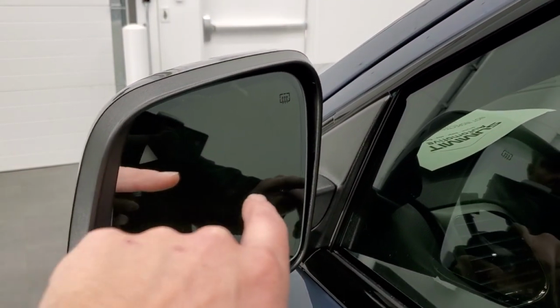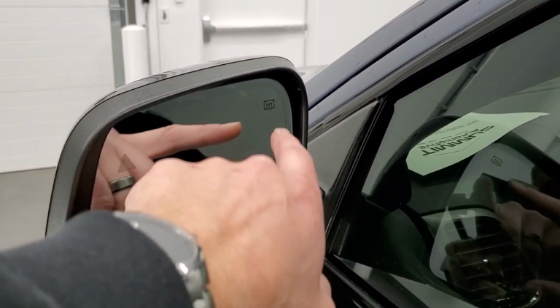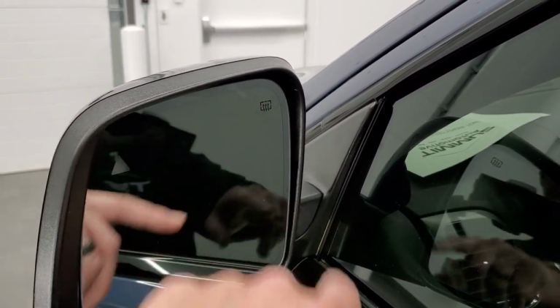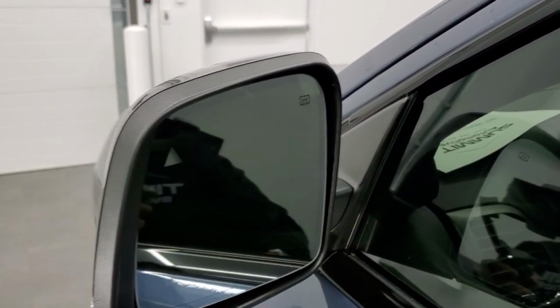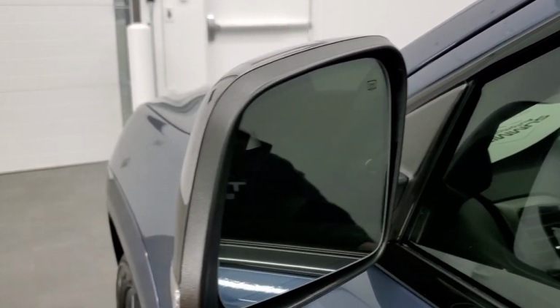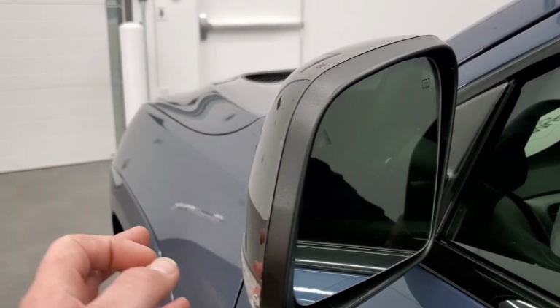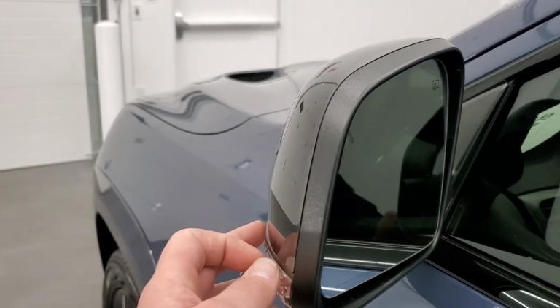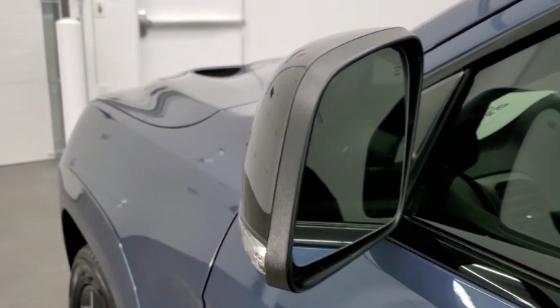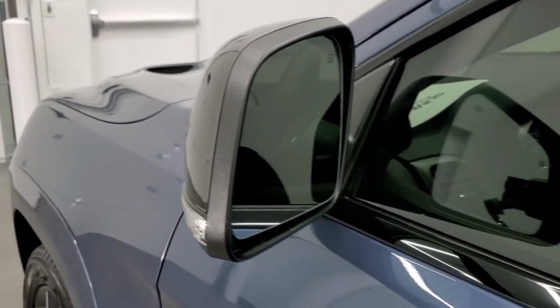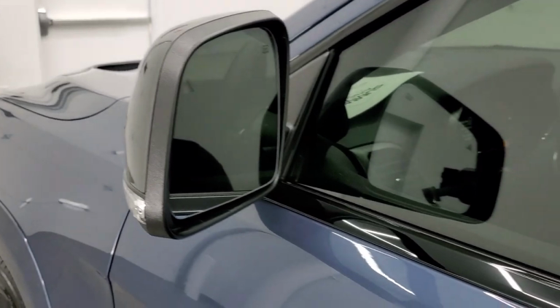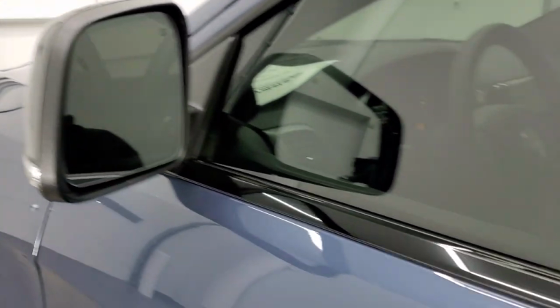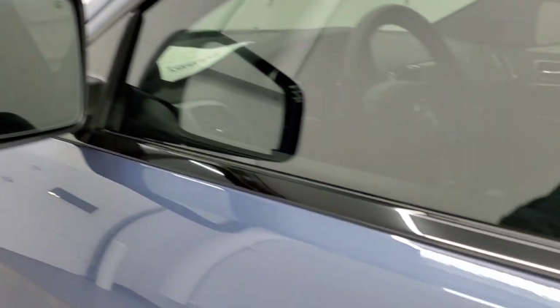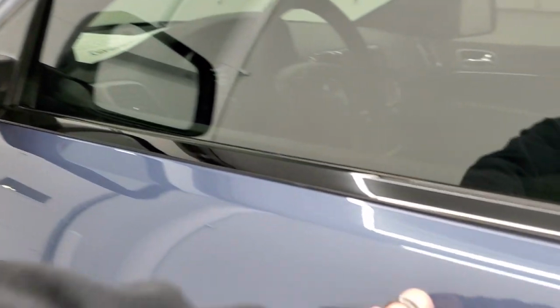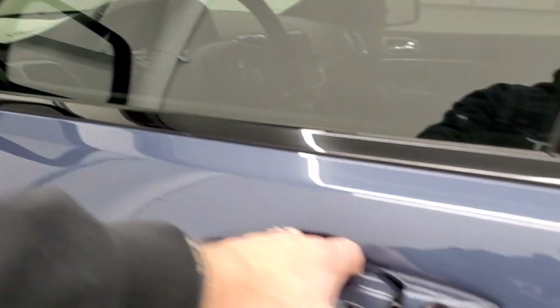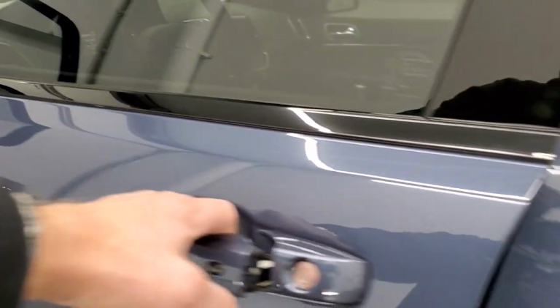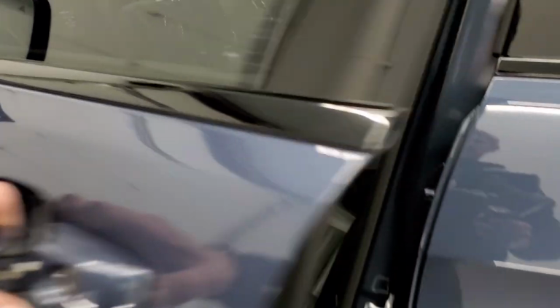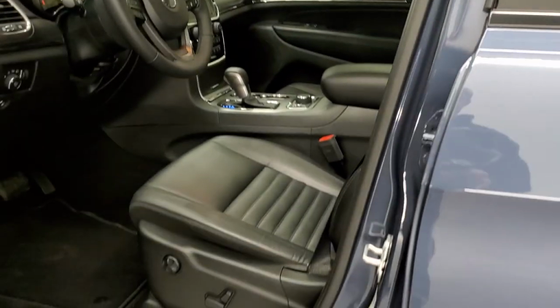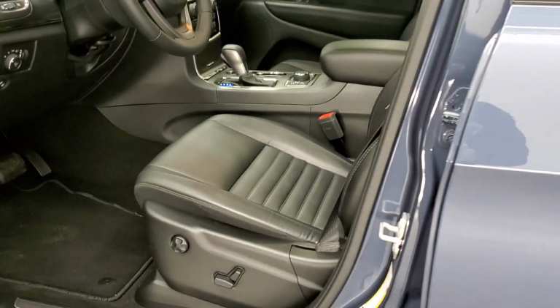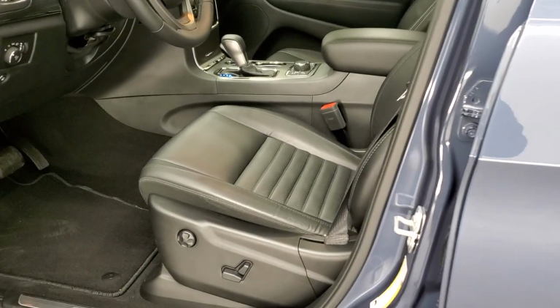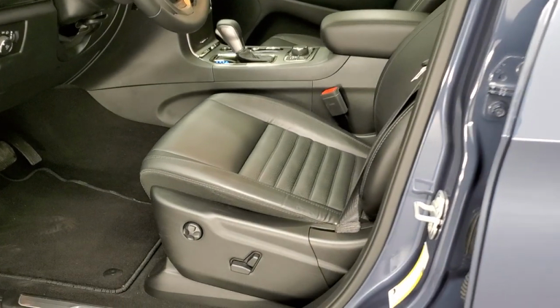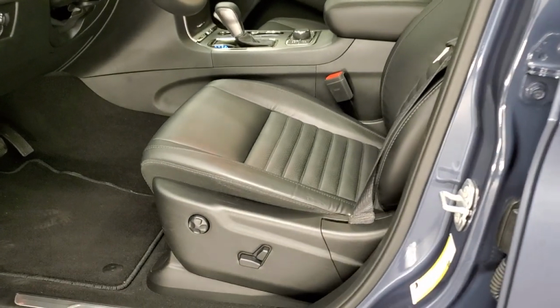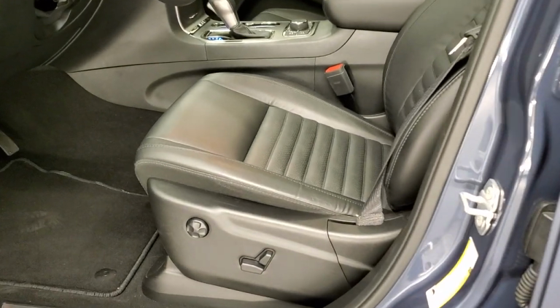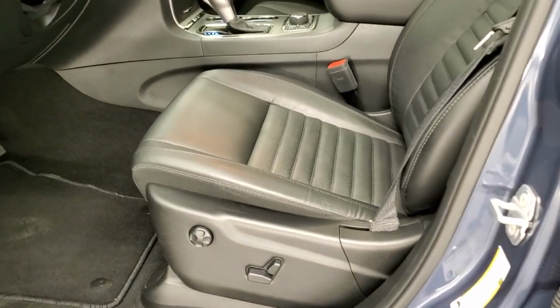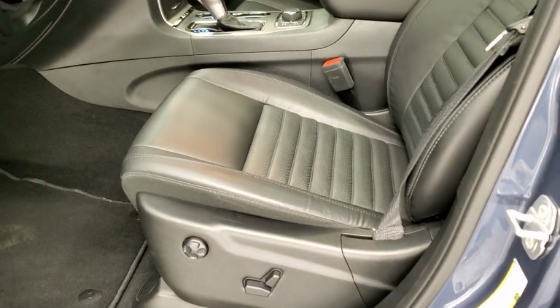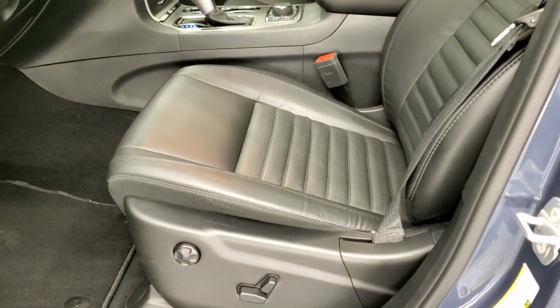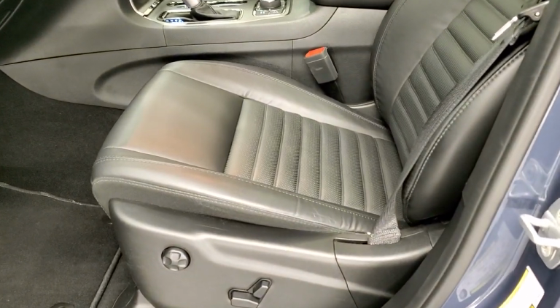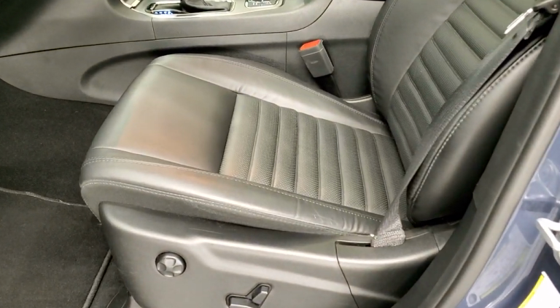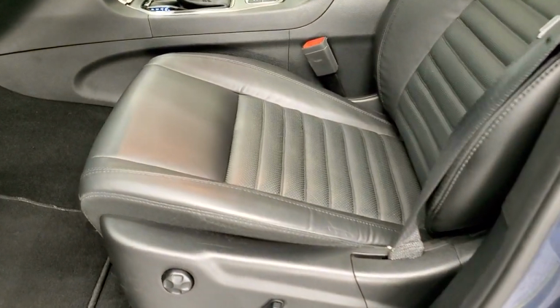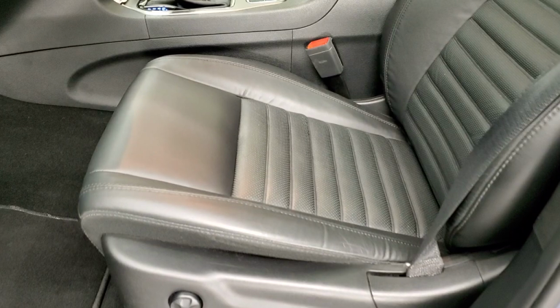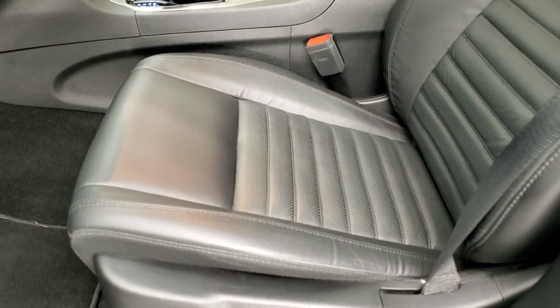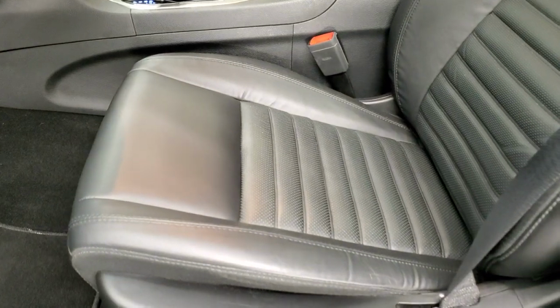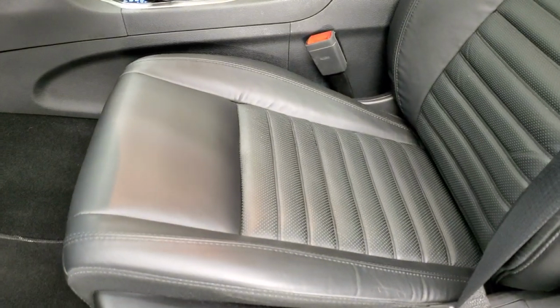Blind spot monitoring, heated mirrors, and directional signals in the mirrors. It also has the enter-and-go system. Inside is just as clean as the outside.